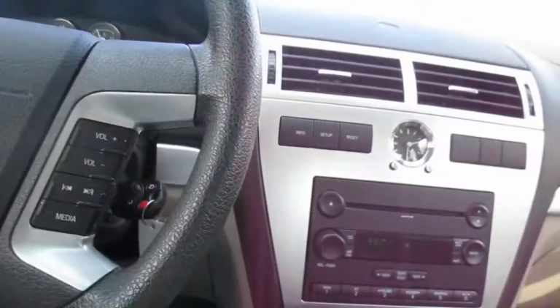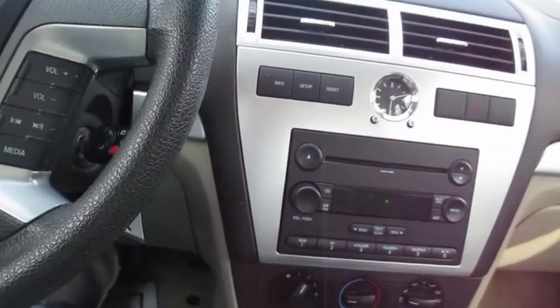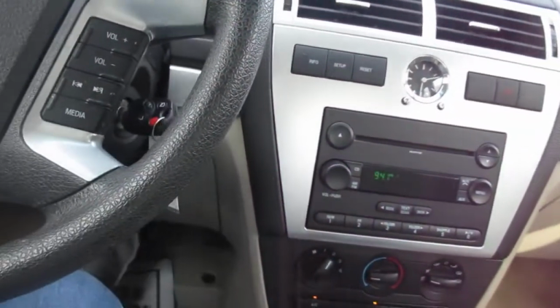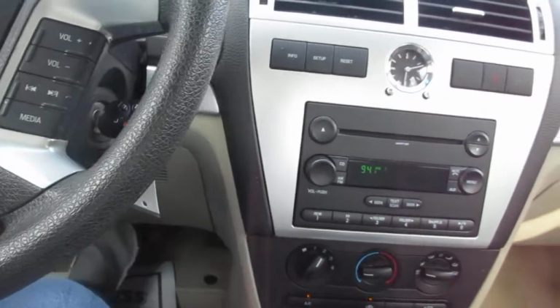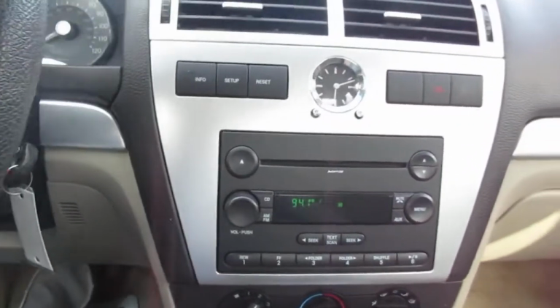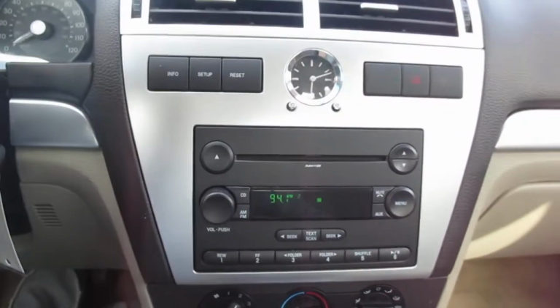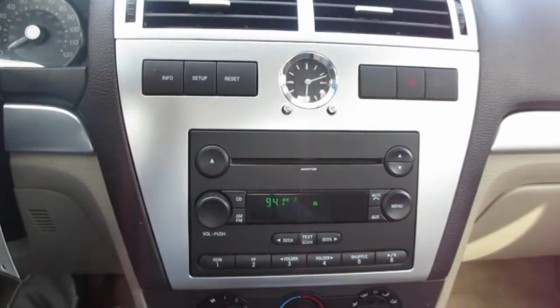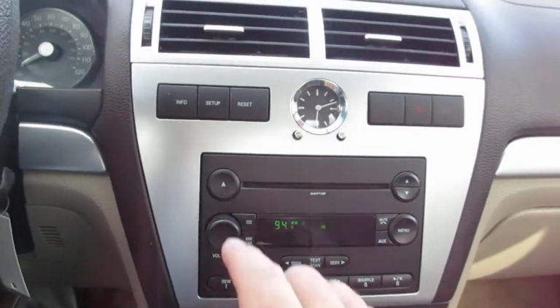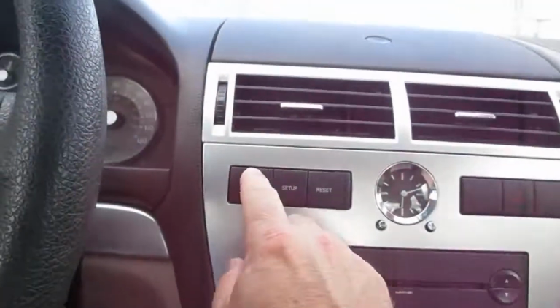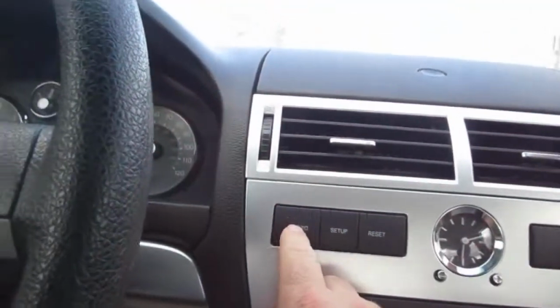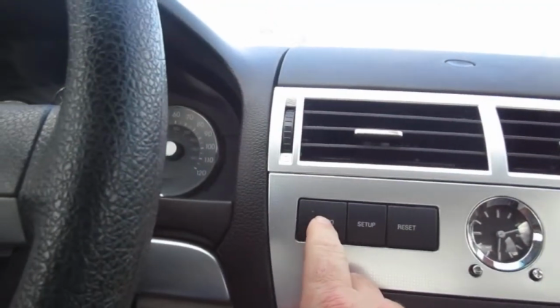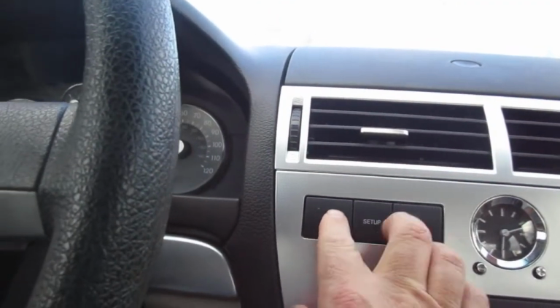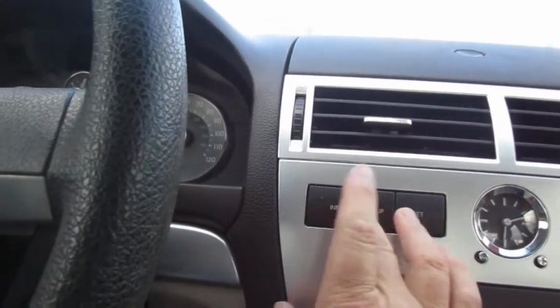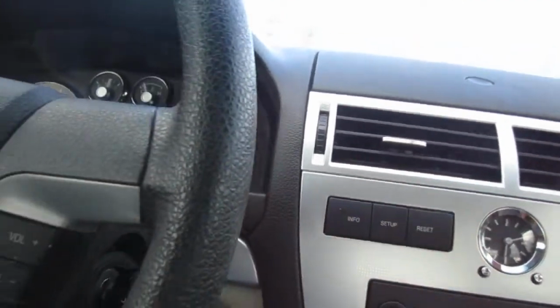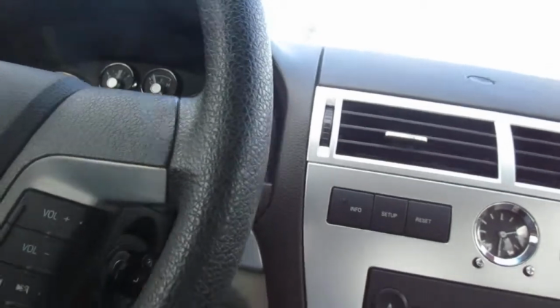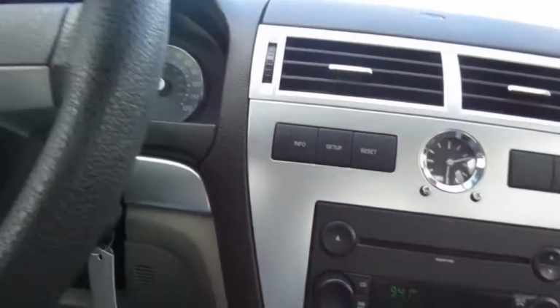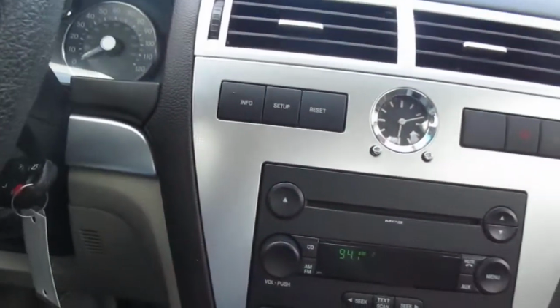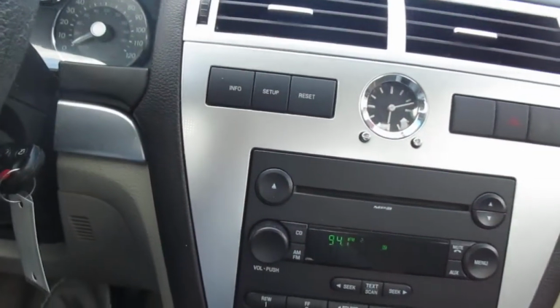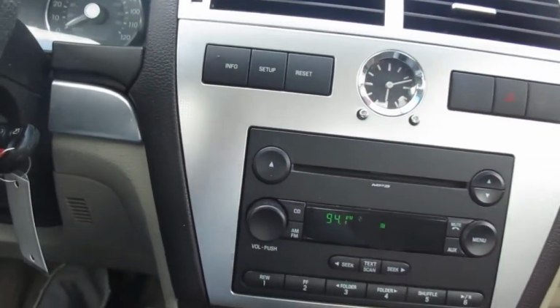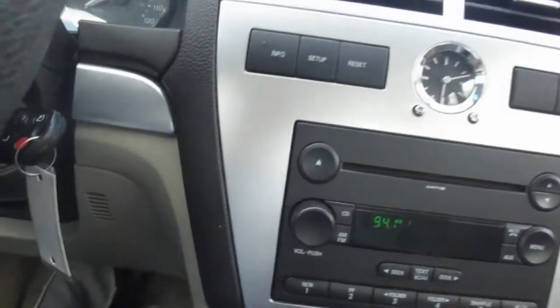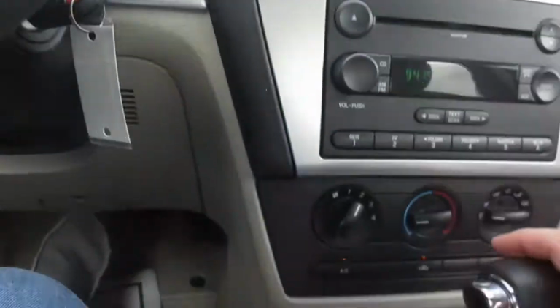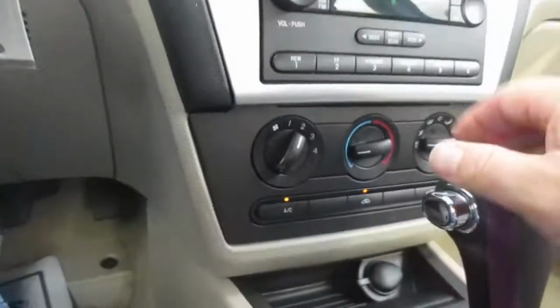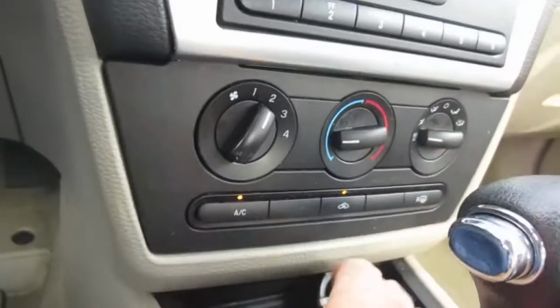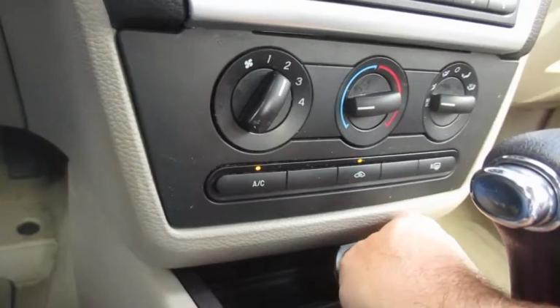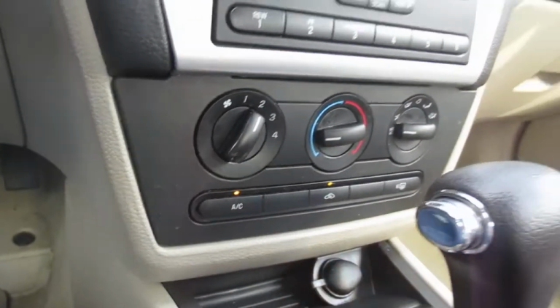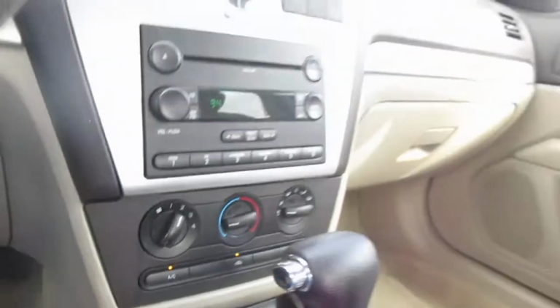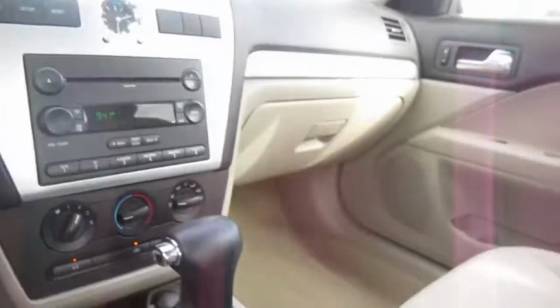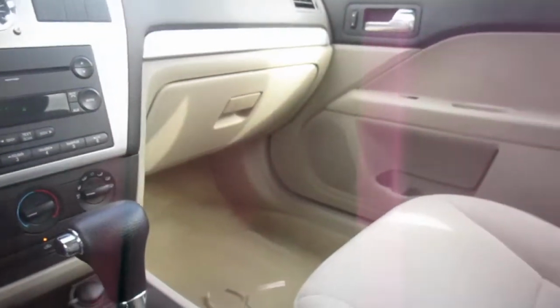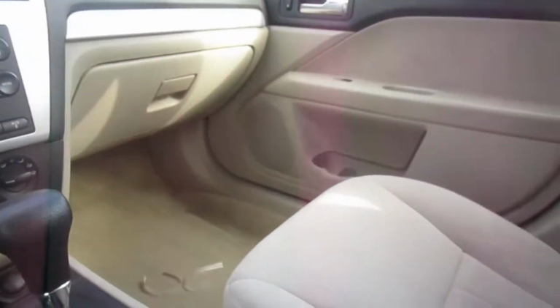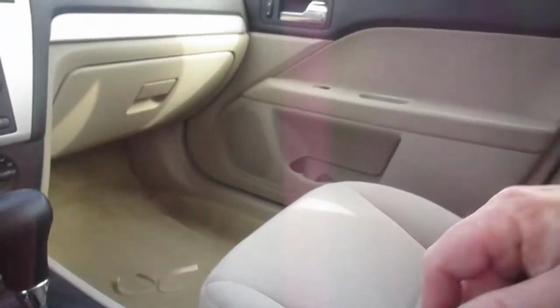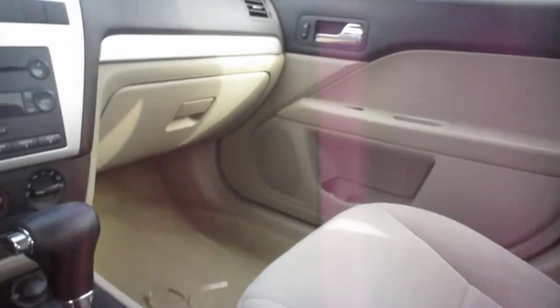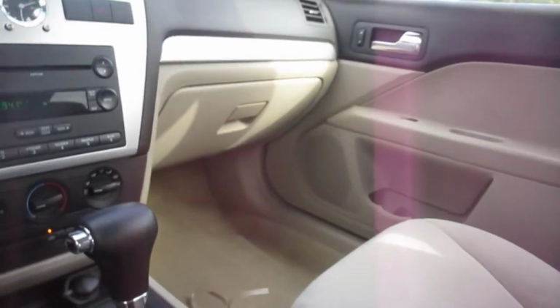In the center you have your information menu setup, plus your audio control, climate control, and a 12-volt power supply. There are also cup holders and a little storage area in the console.